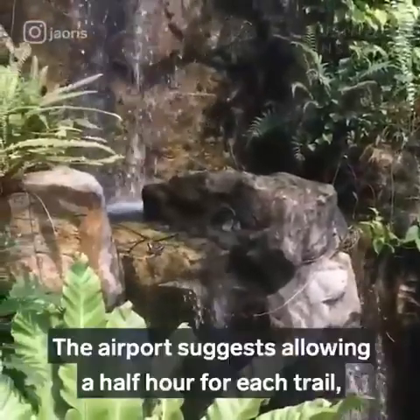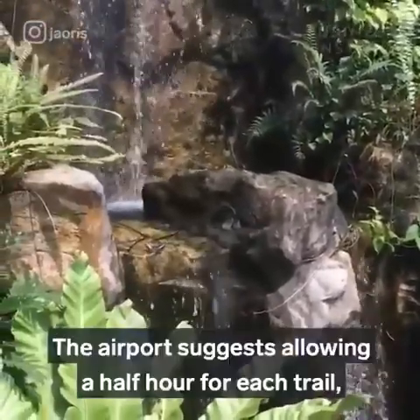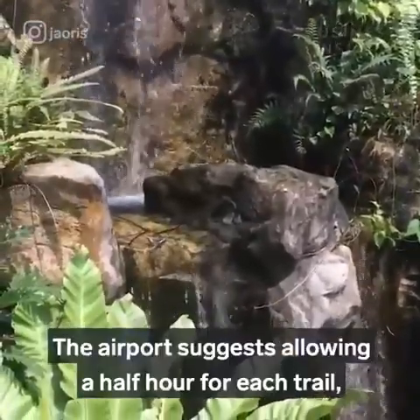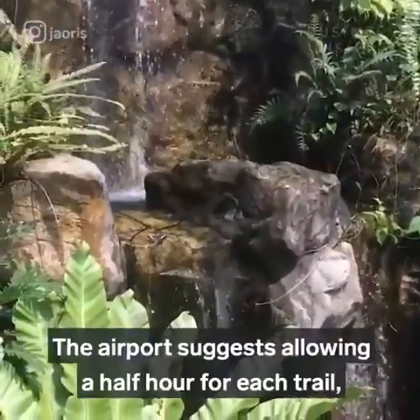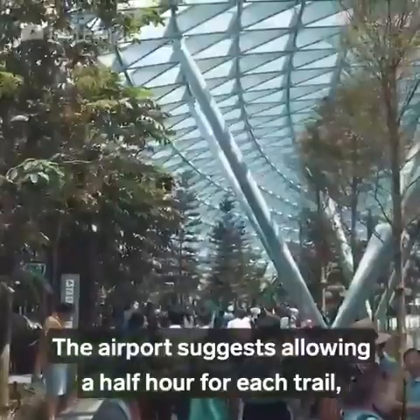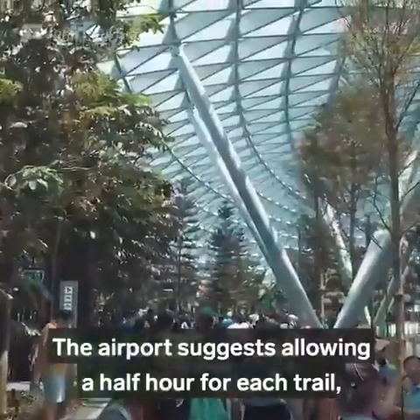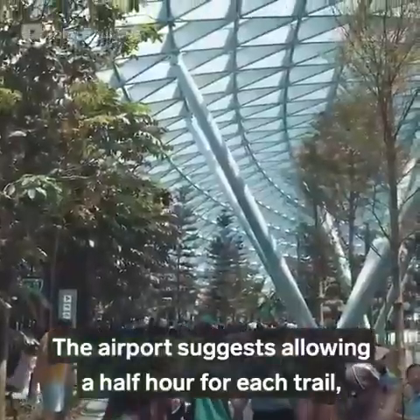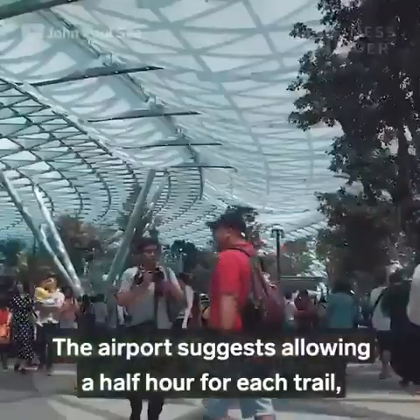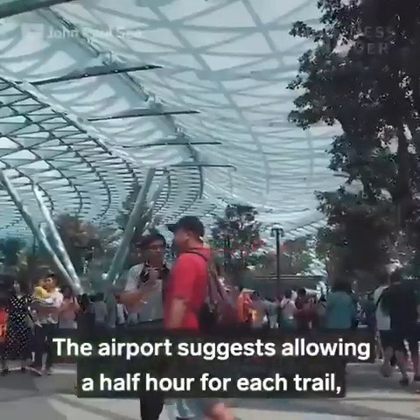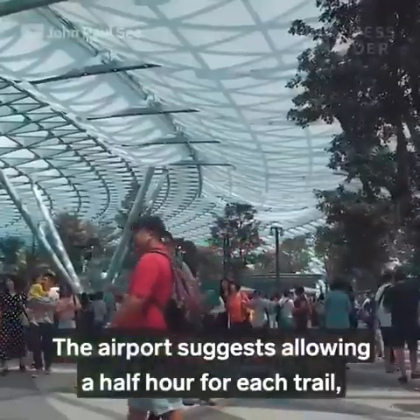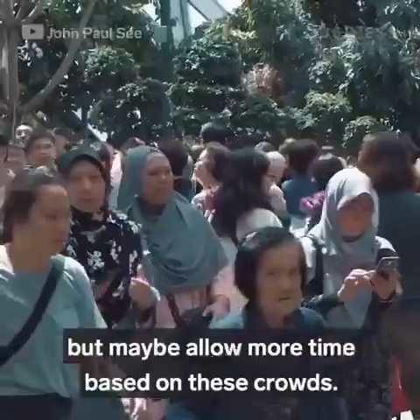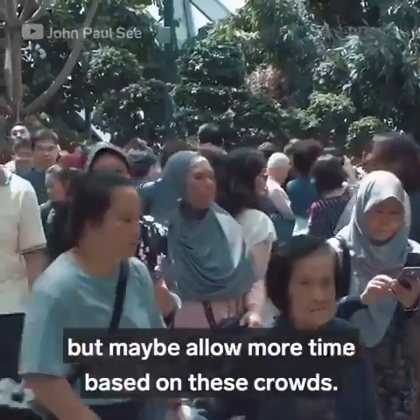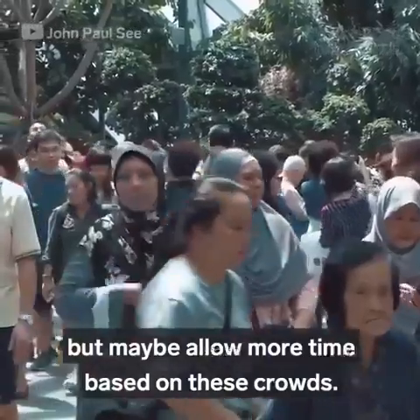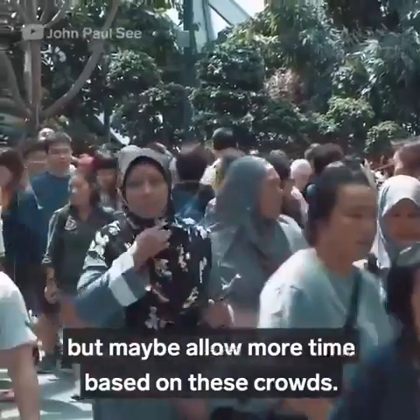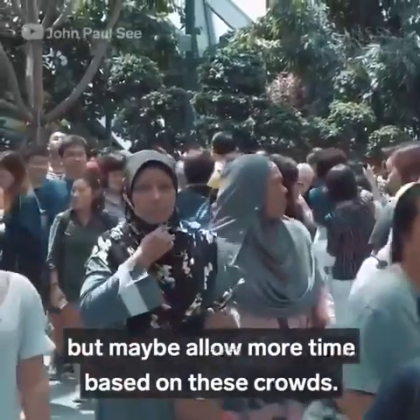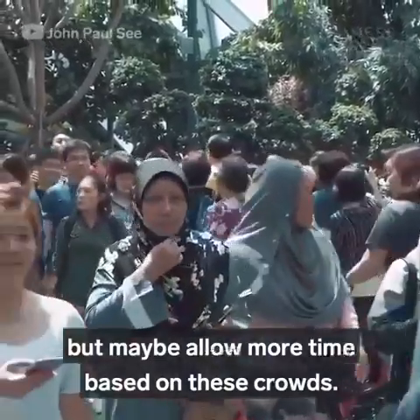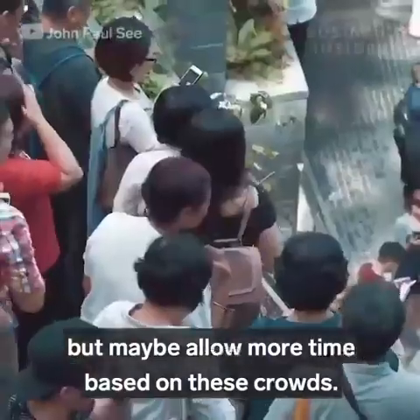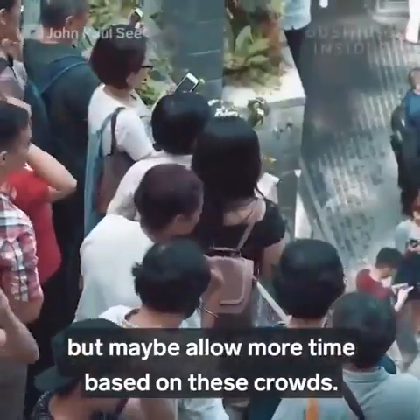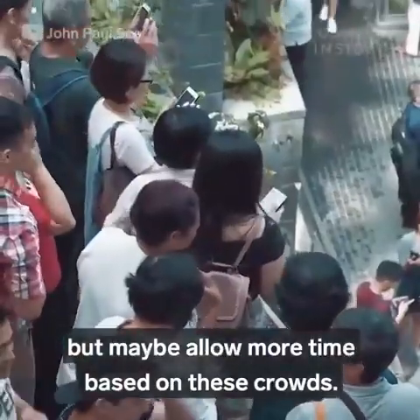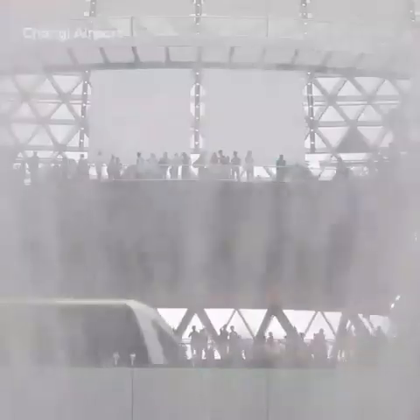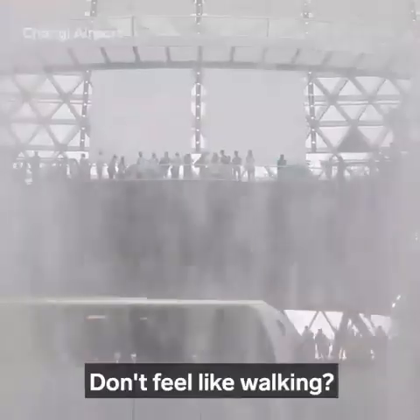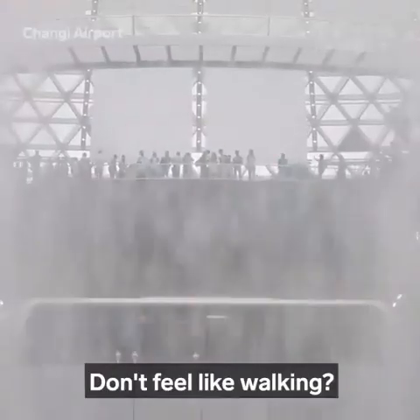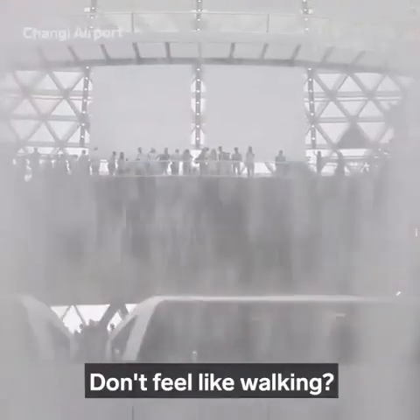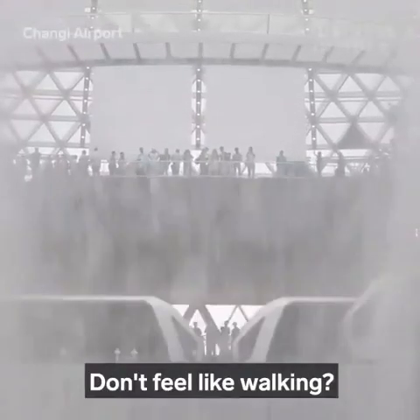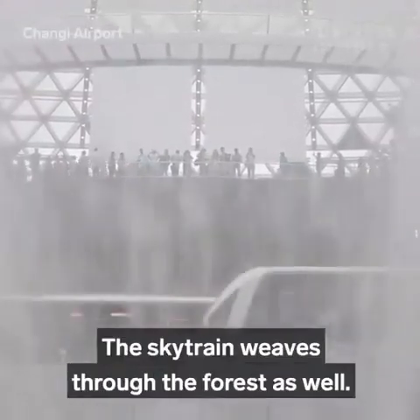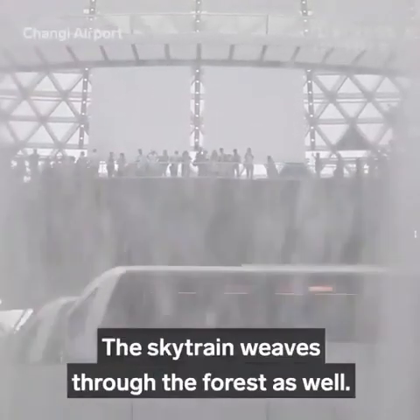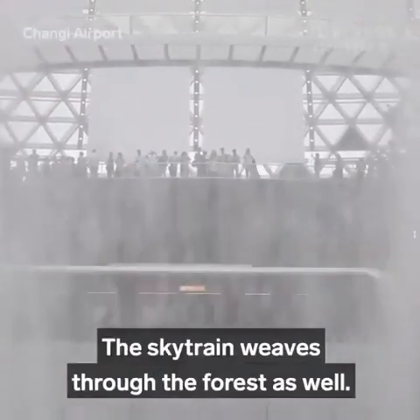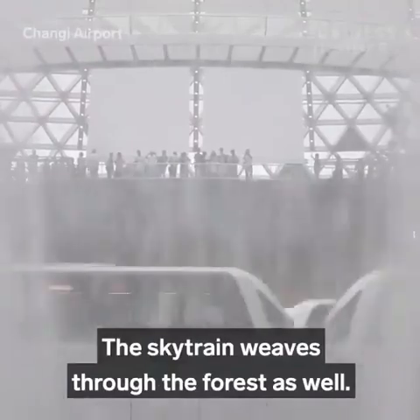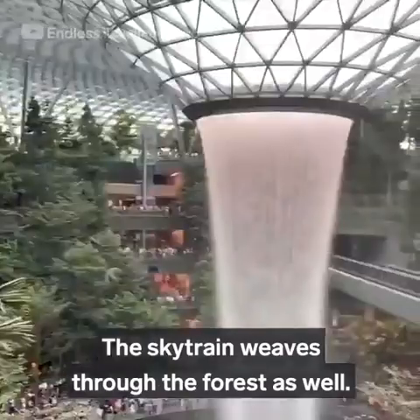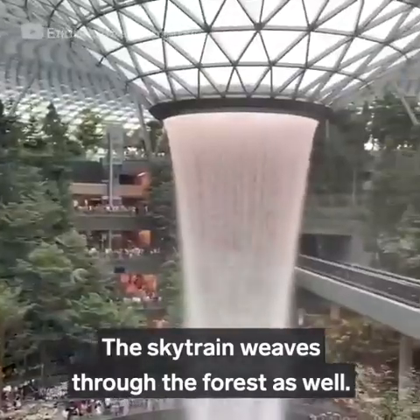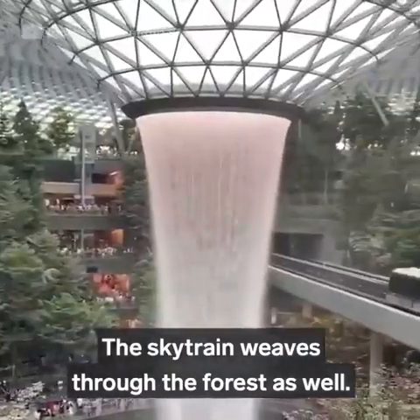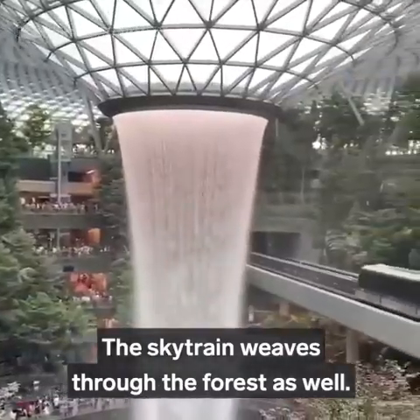The airport suggests allowing a half hour for each trail, but maybe allow more time based on these crowds. Don't feel like walking? The sky train weaves through the forest as well.